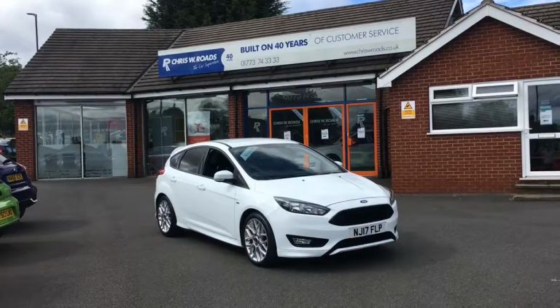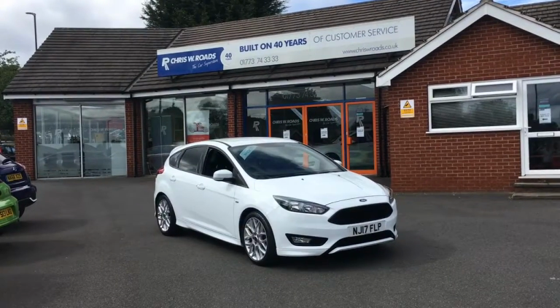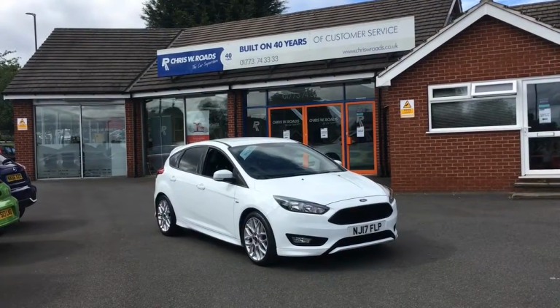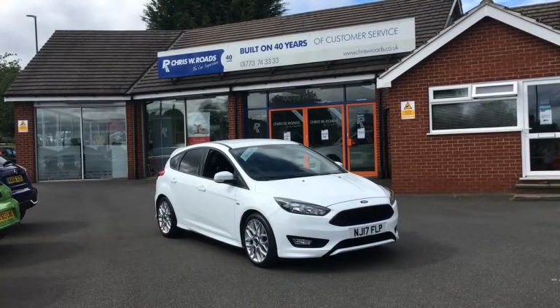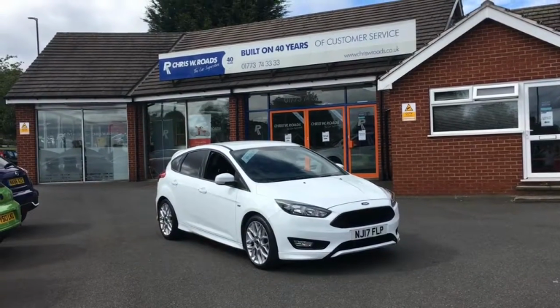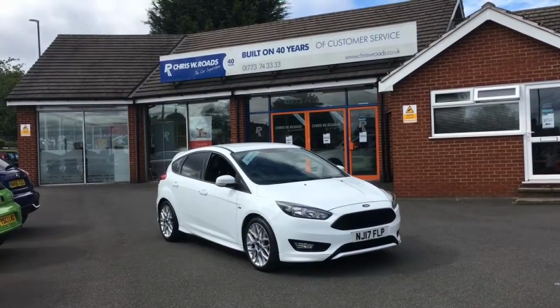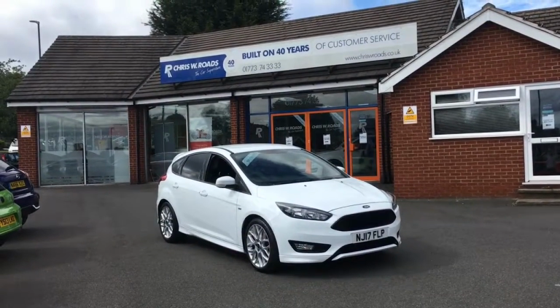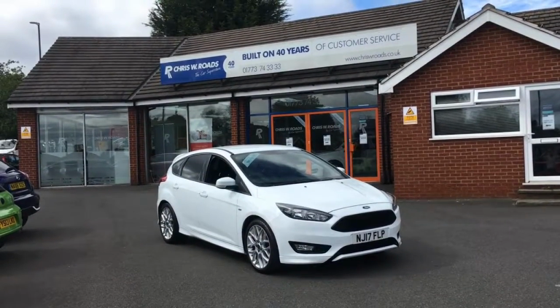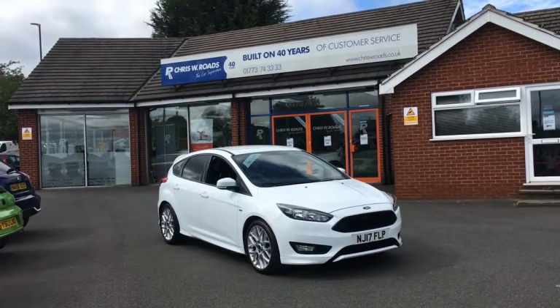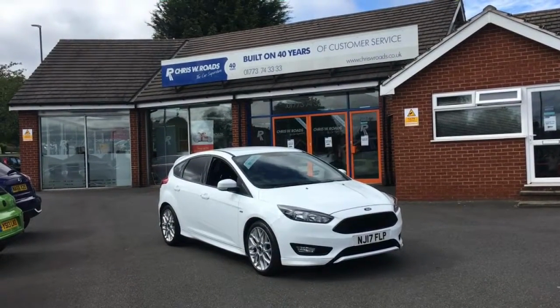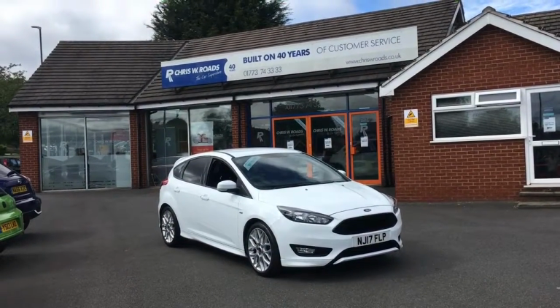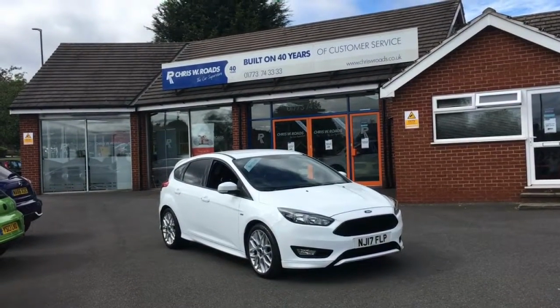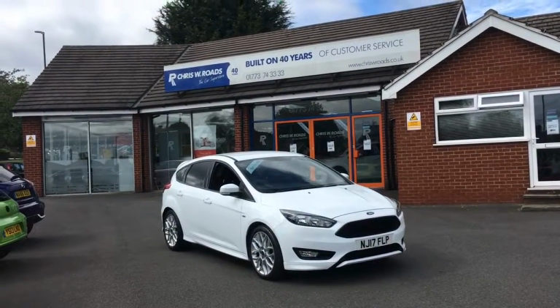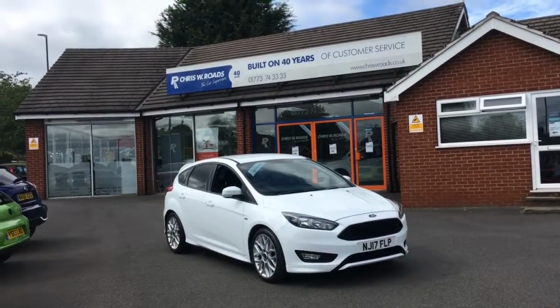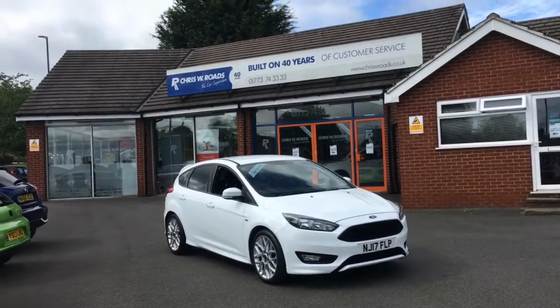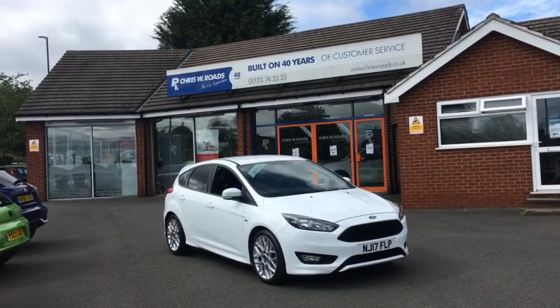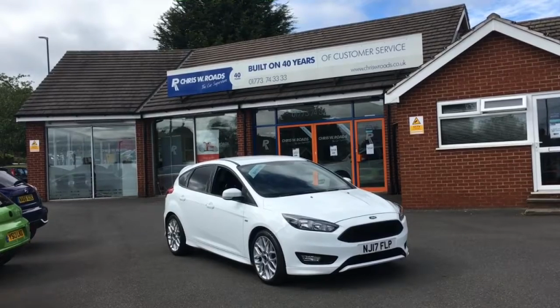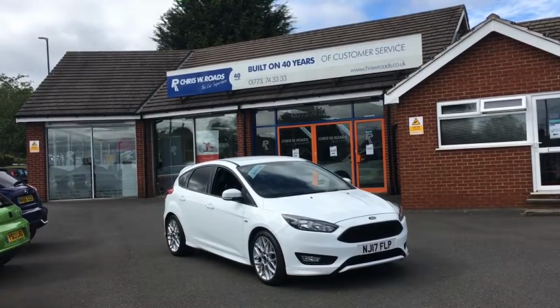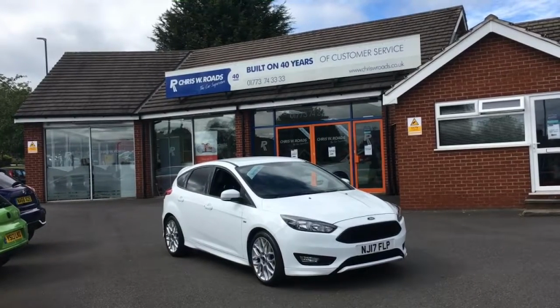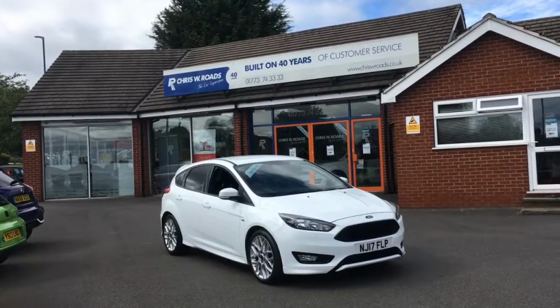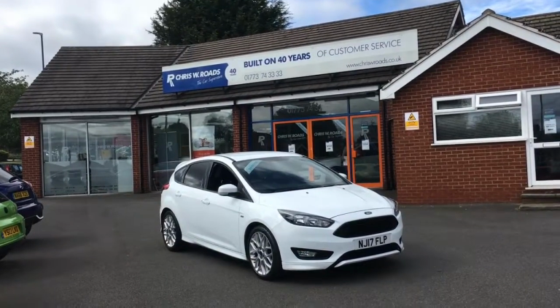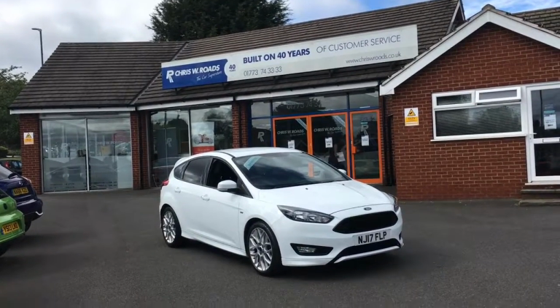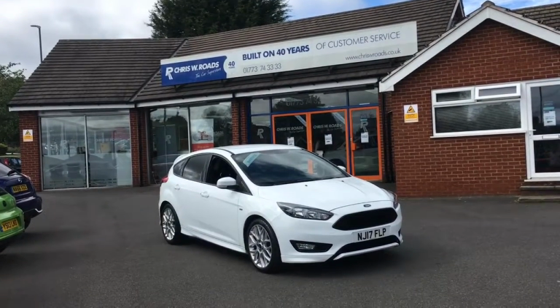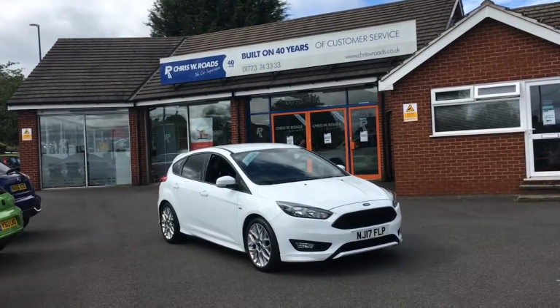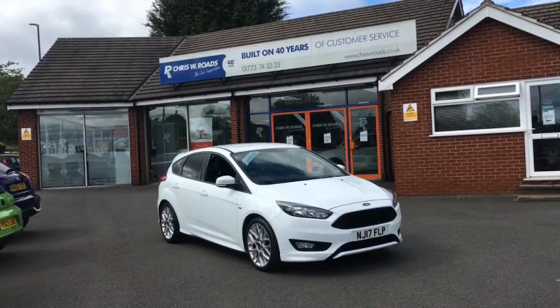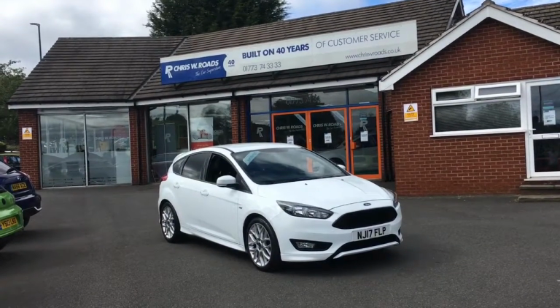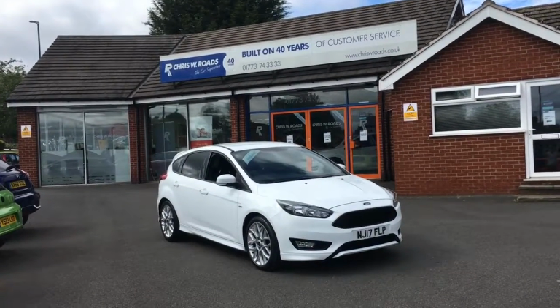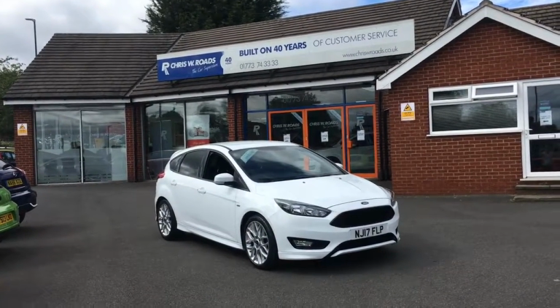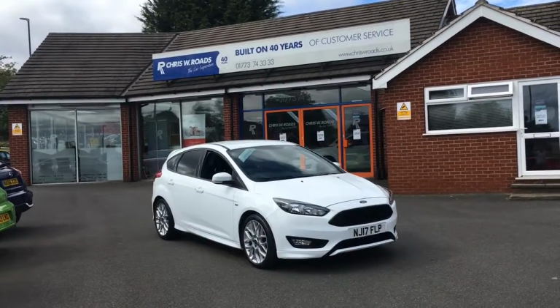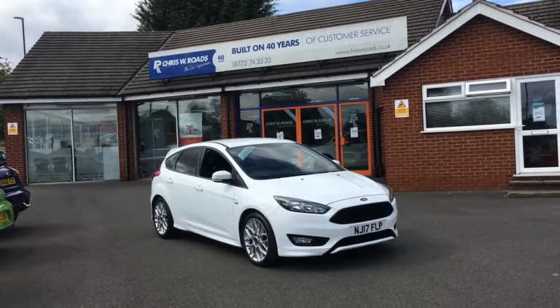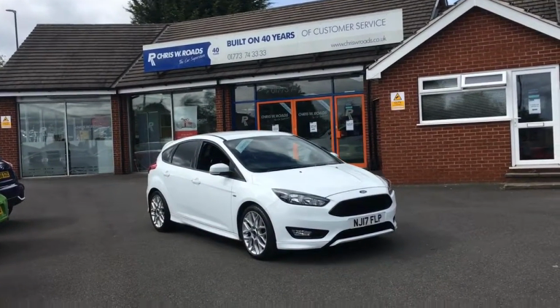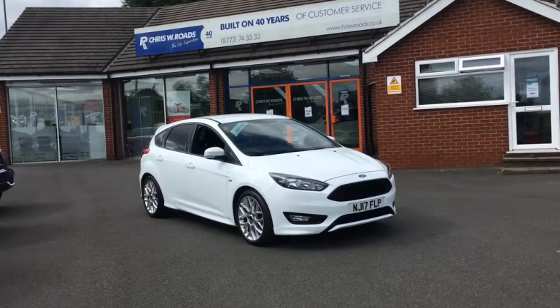Hello, this is Rob from Chris W.E. Roads. Here we have a Ford Focus ST Line, looks stunning in white. It's got some great features on the interior to get onto, so let's start with a quick walk around.